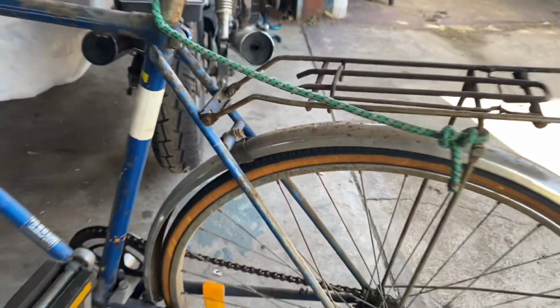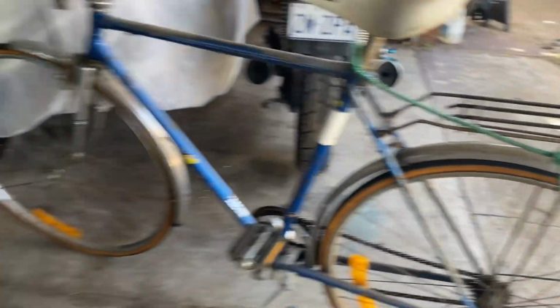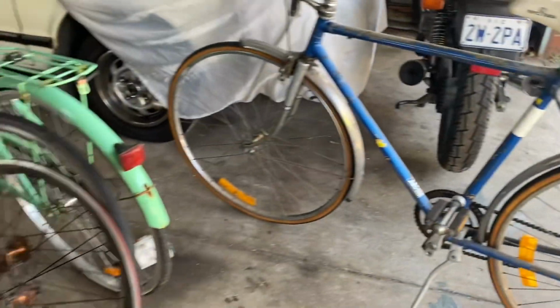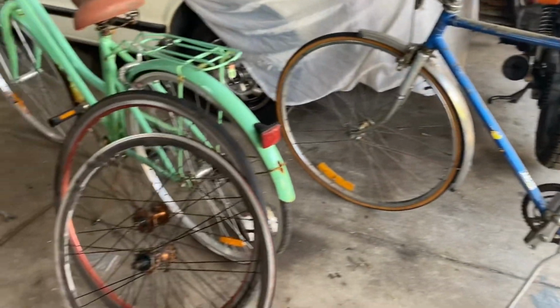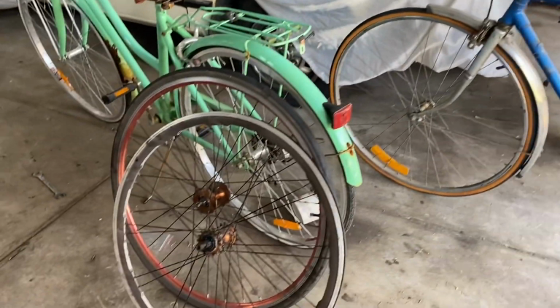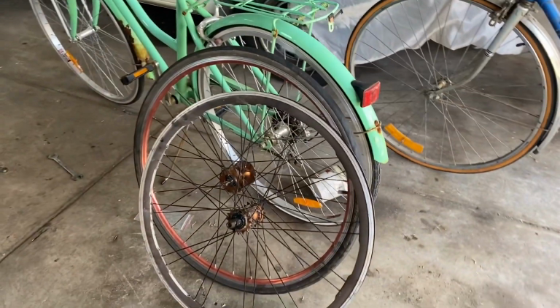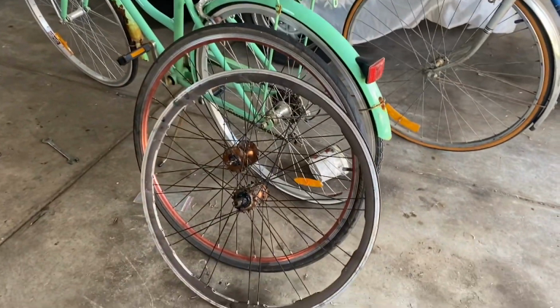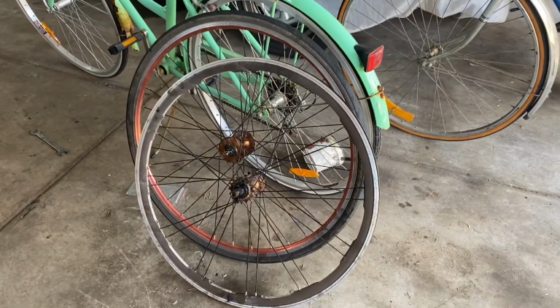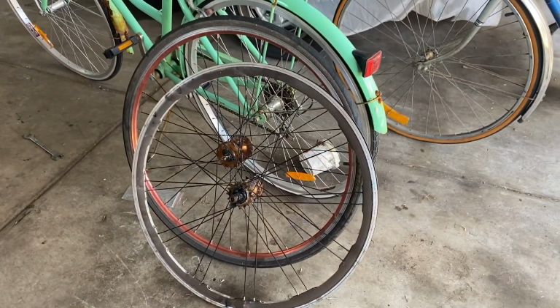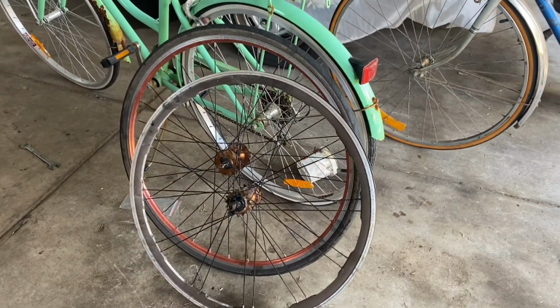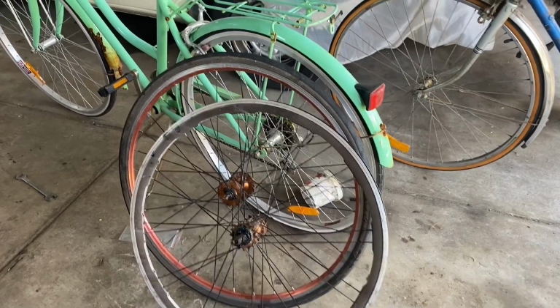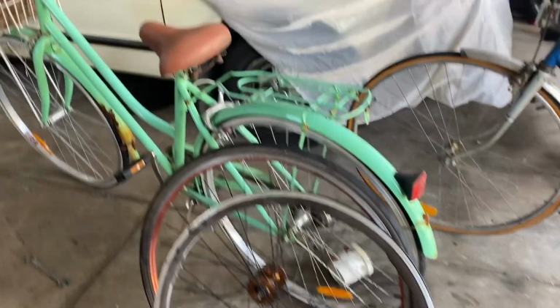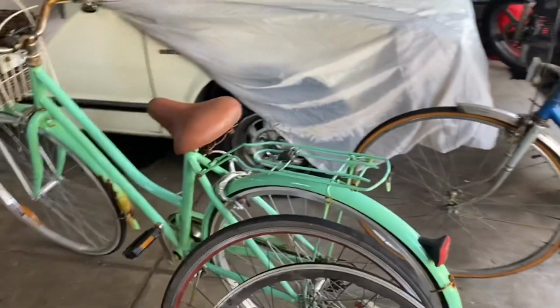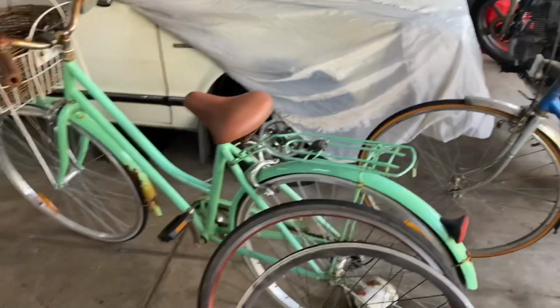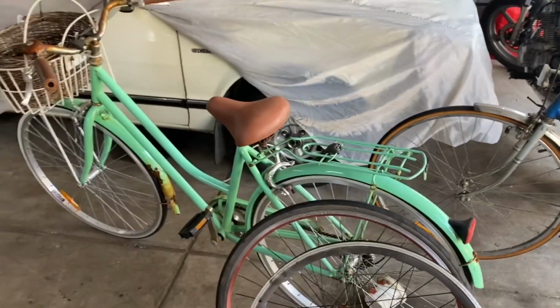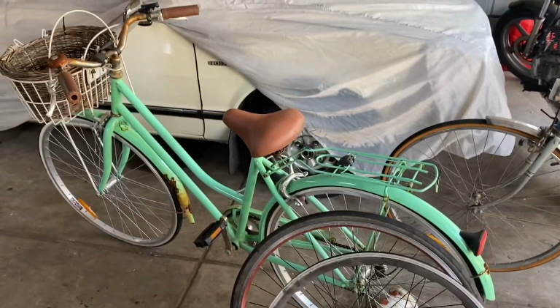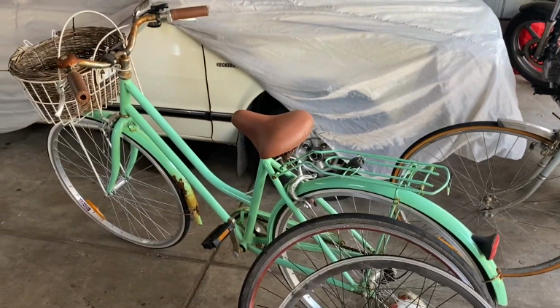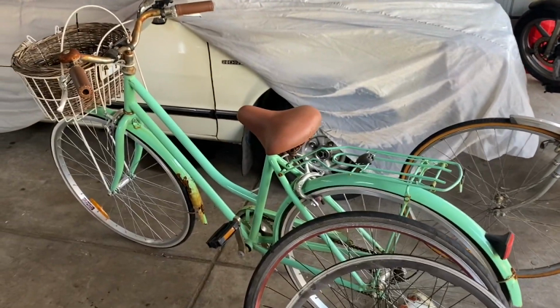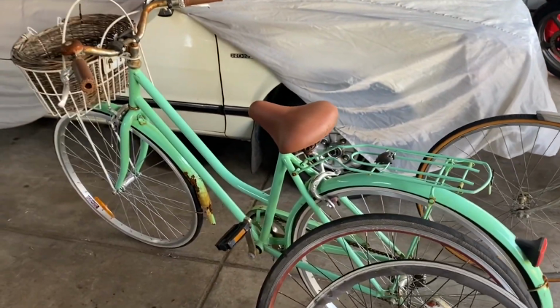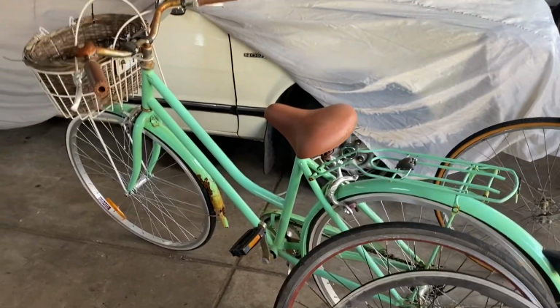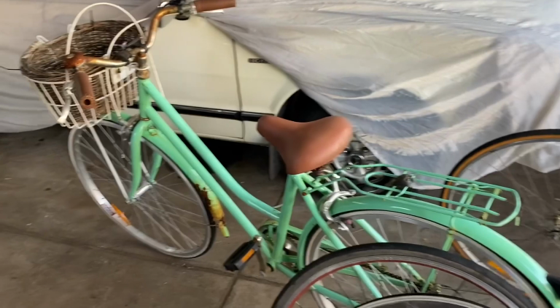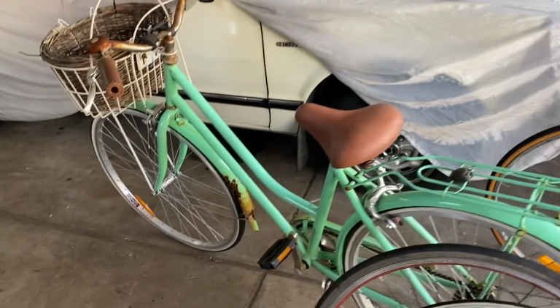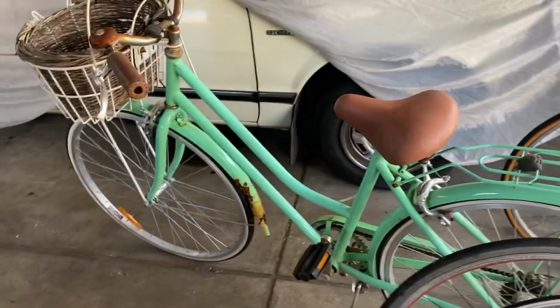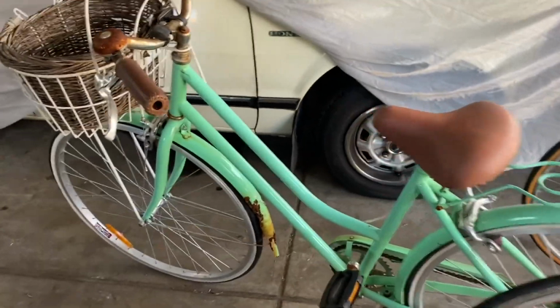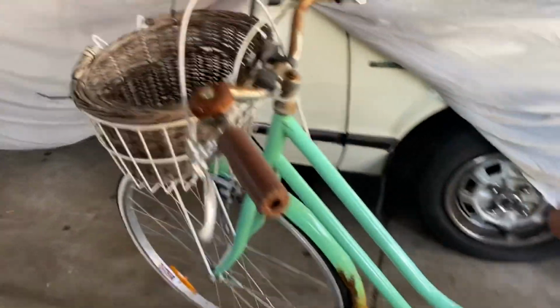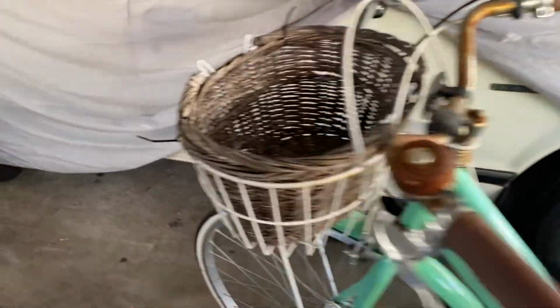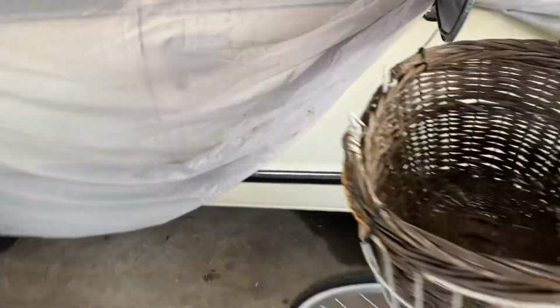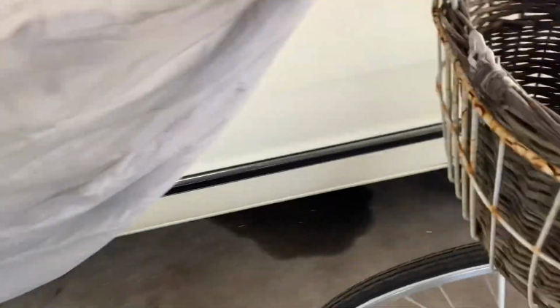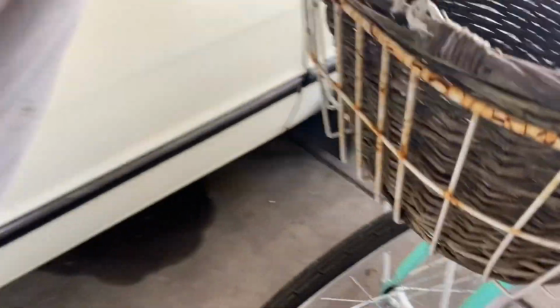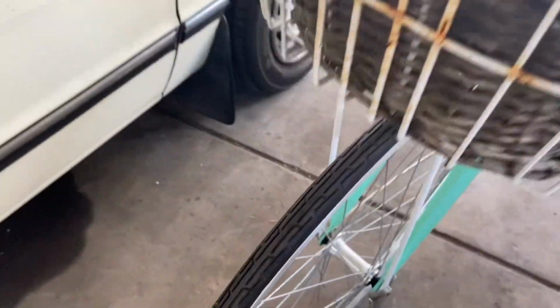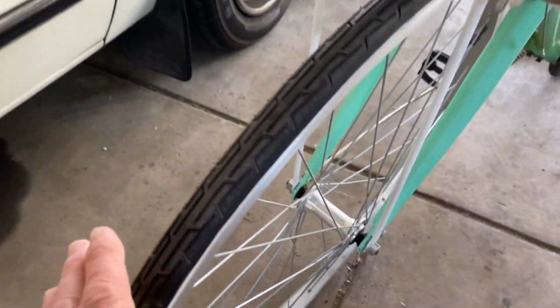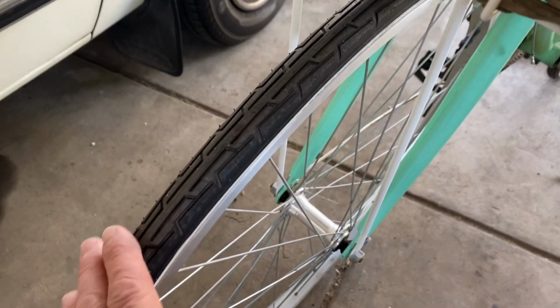I've picked these rims up along the way through Hard Rubbish, but I needed new tyres, so now it's Facebook Marketplace. This thing has got brand new tyres, and it's only been ridden once.